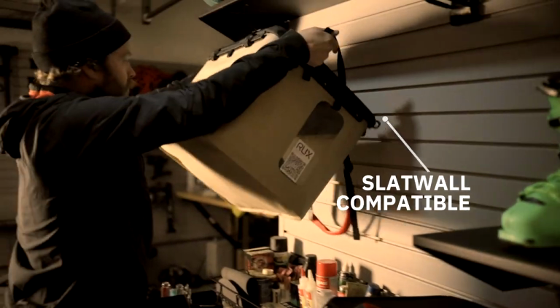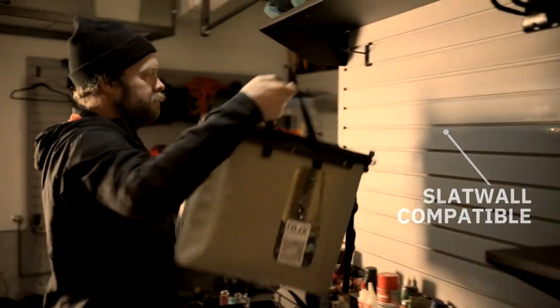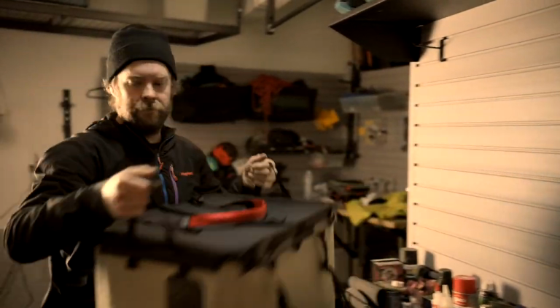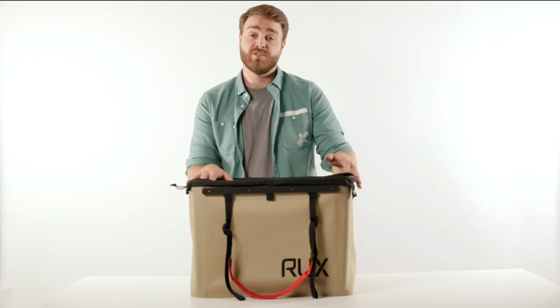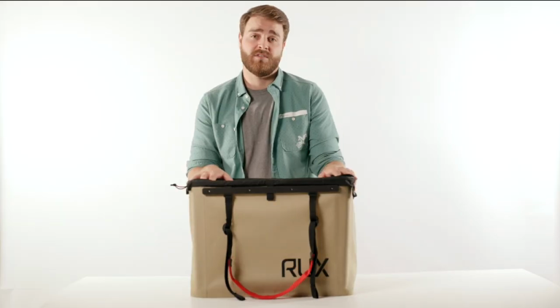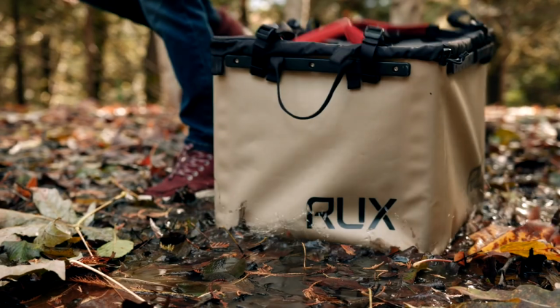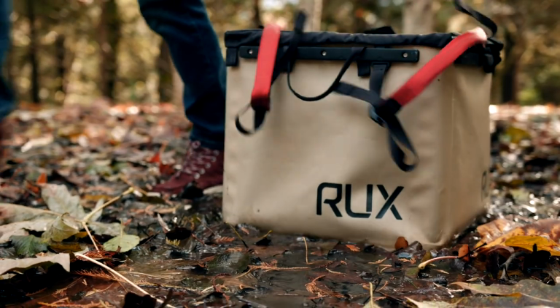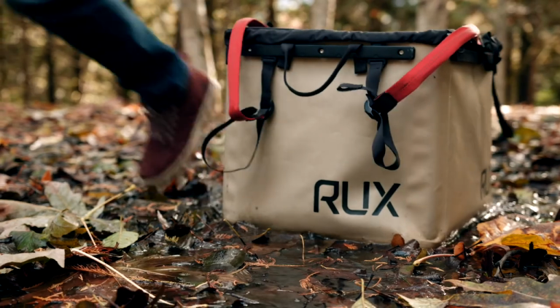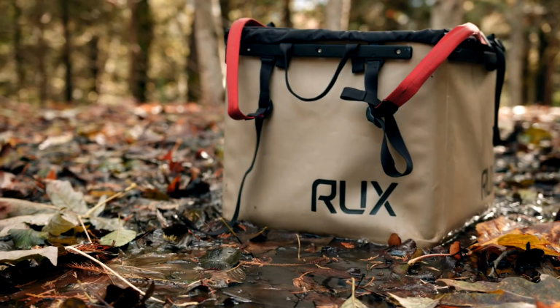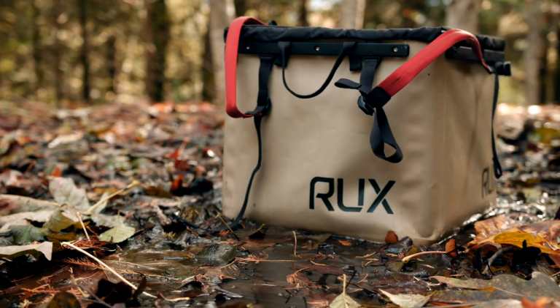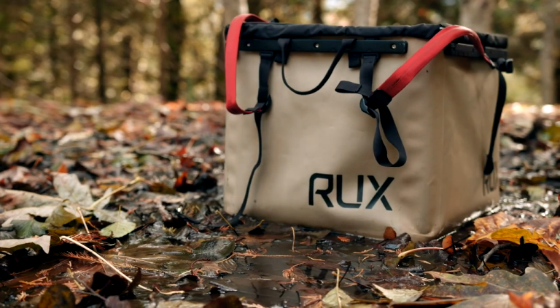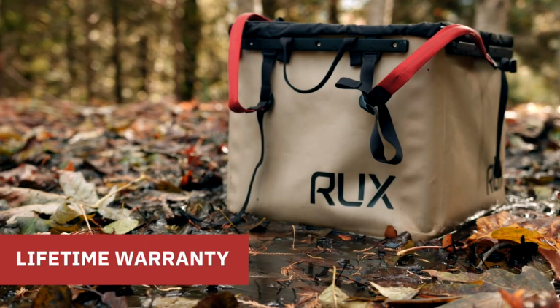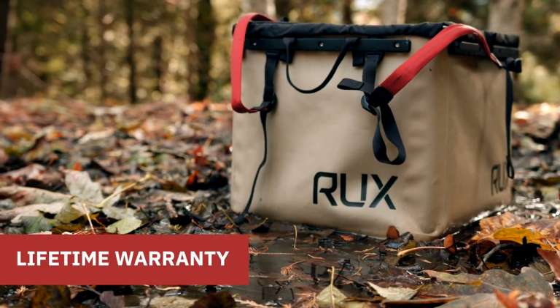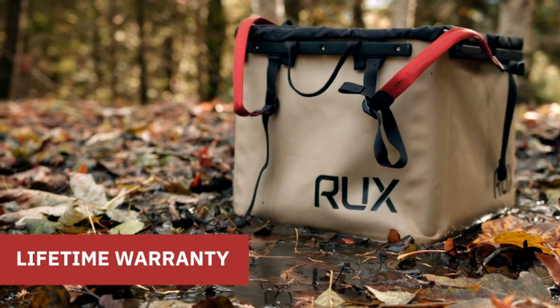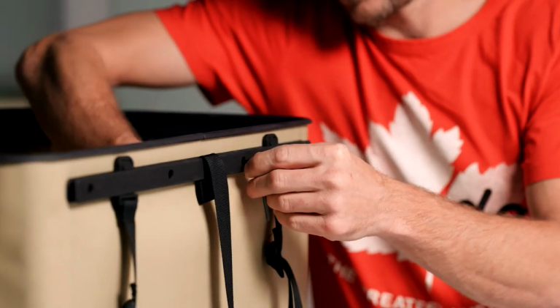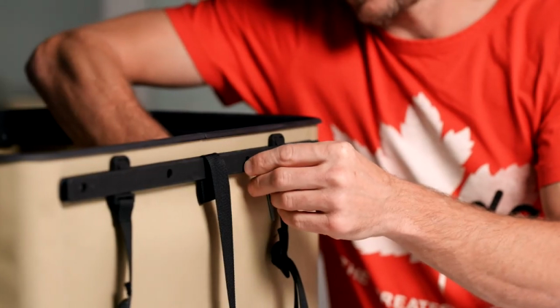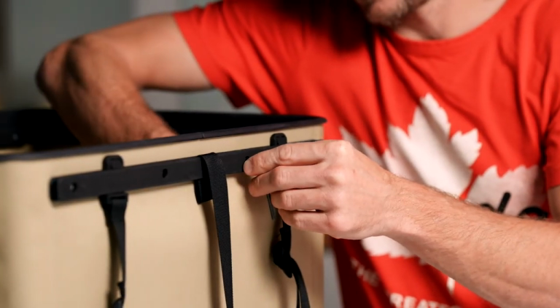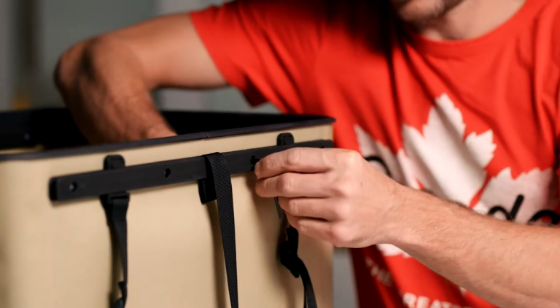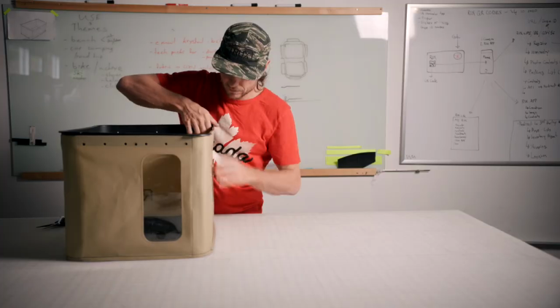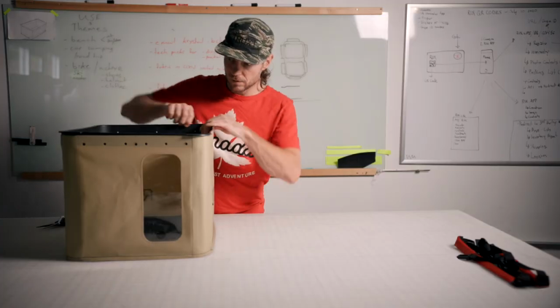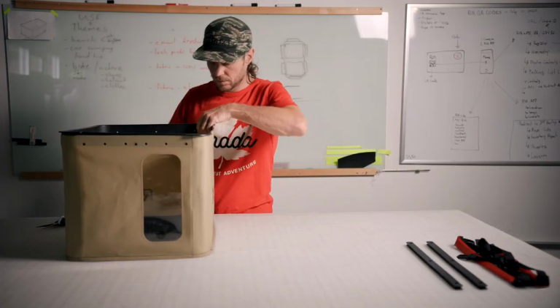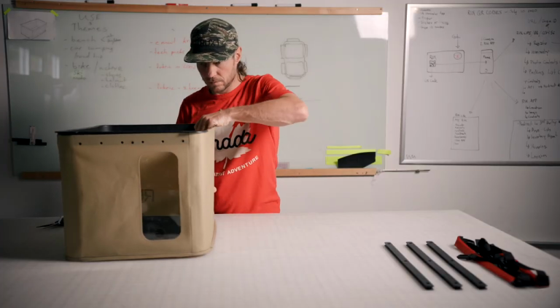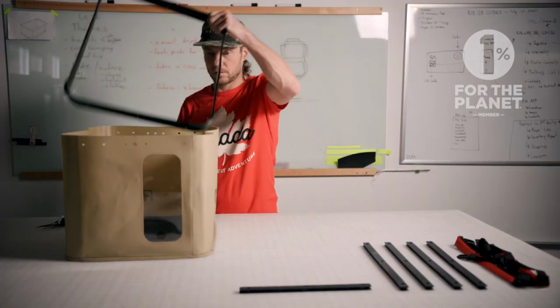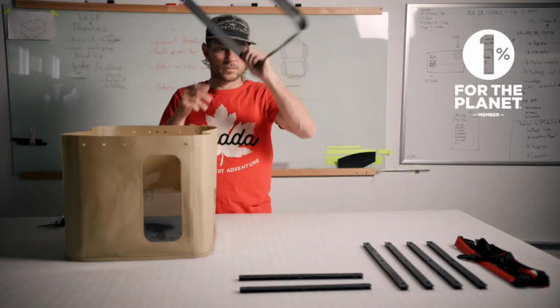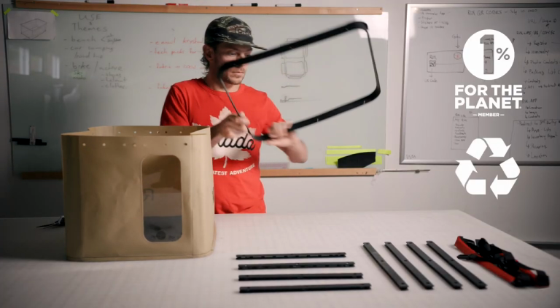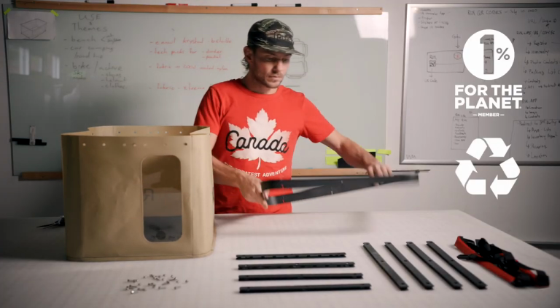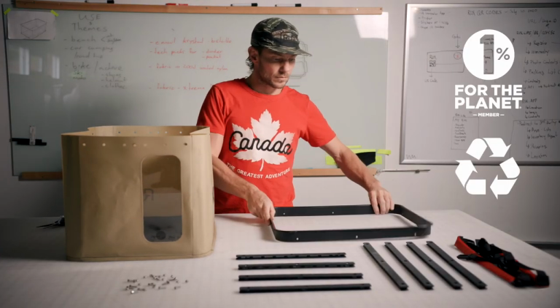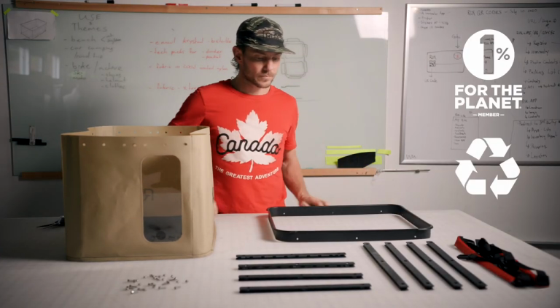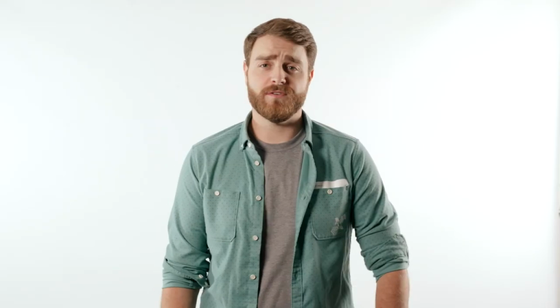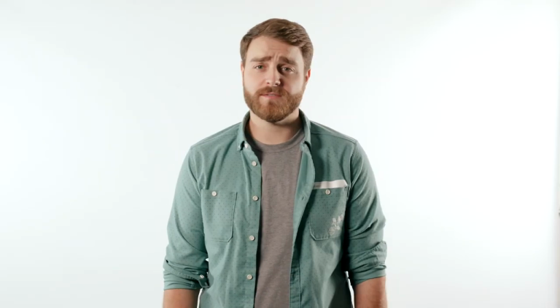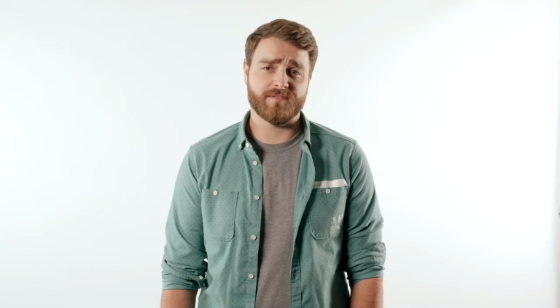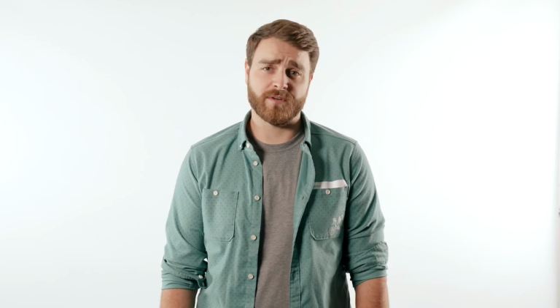The potential here is huge. Rux is built to last a lifetime outdoors, backed with a lifetime warranty. All those components come apart for field repair, efficient servicing, and sustainable material recycling. It's our first Rux, but not our first rodeo.